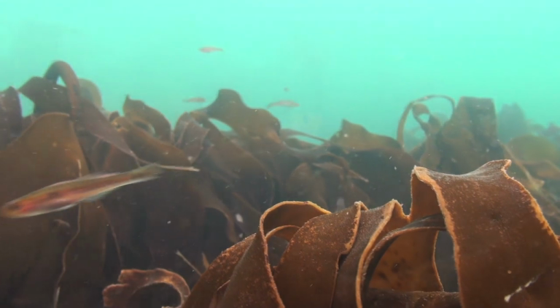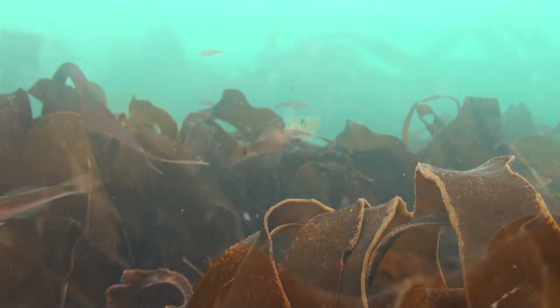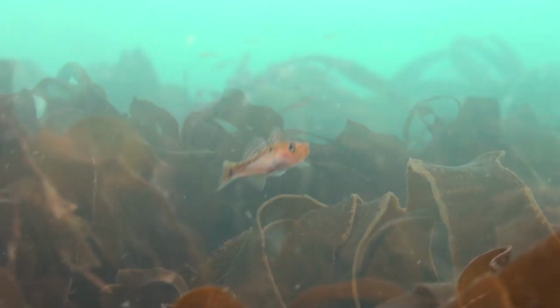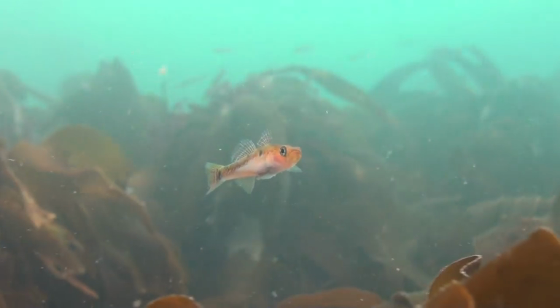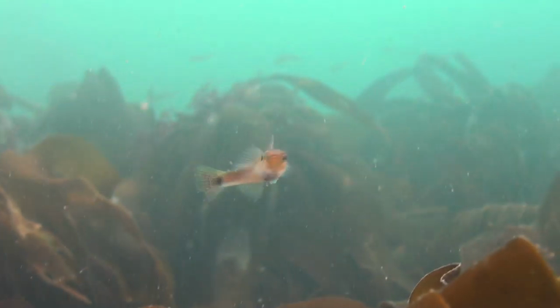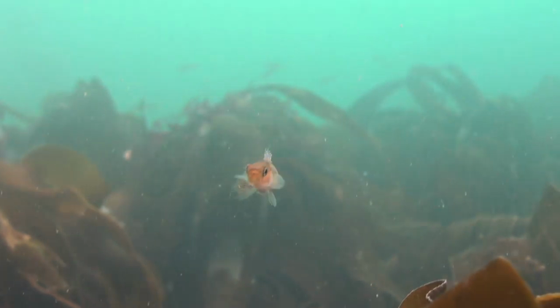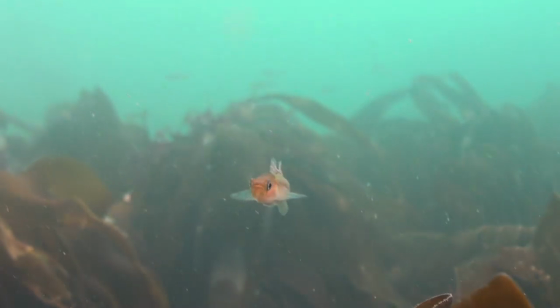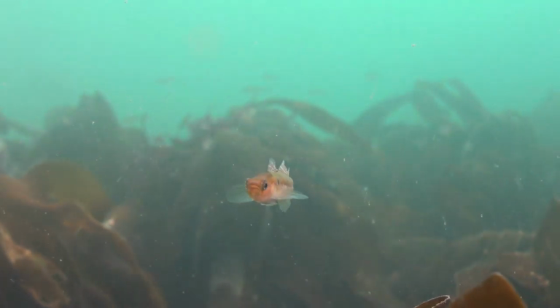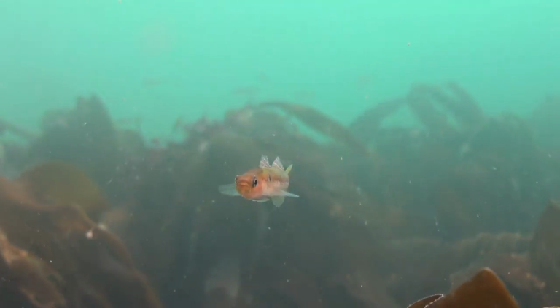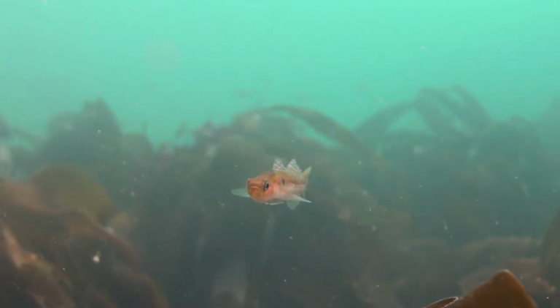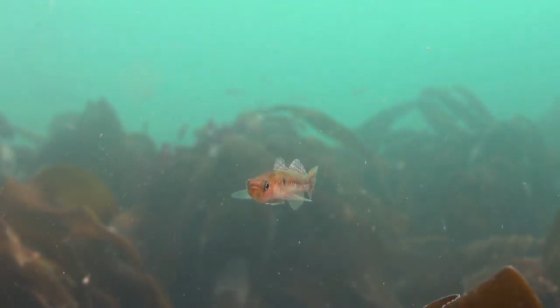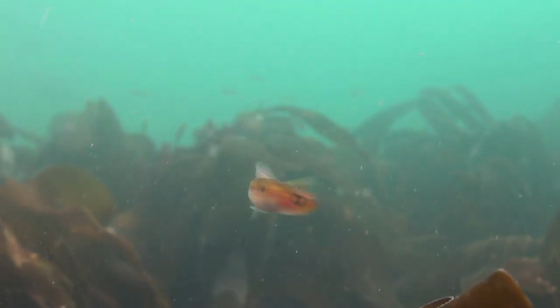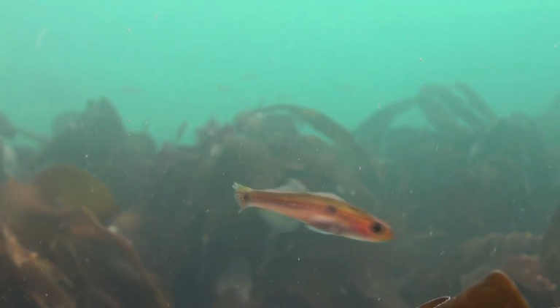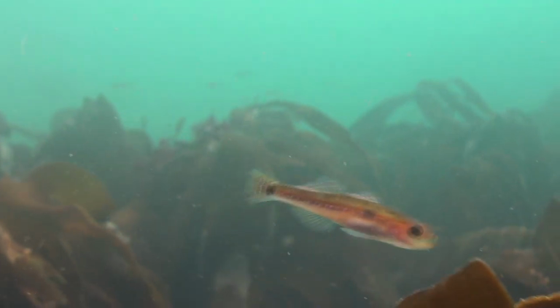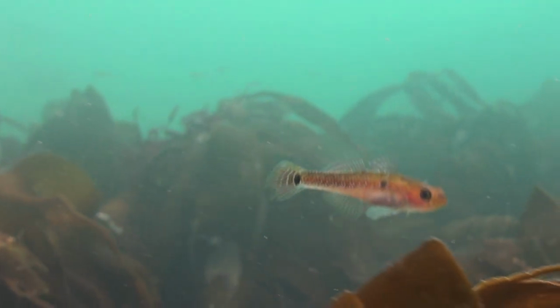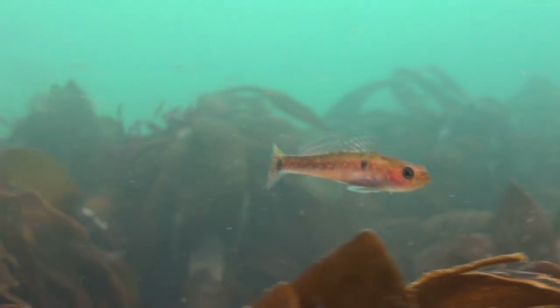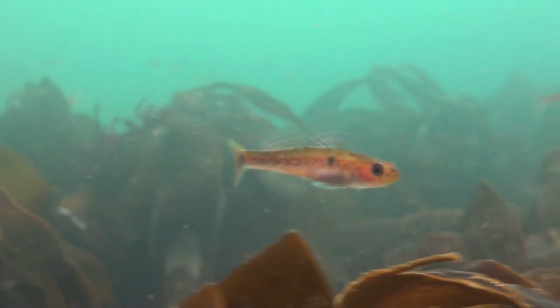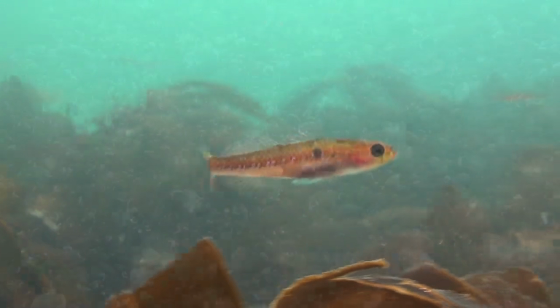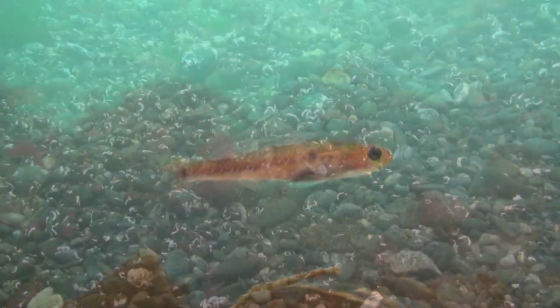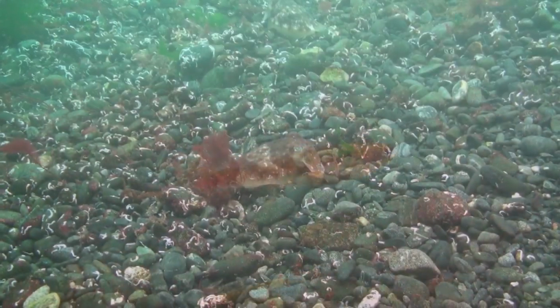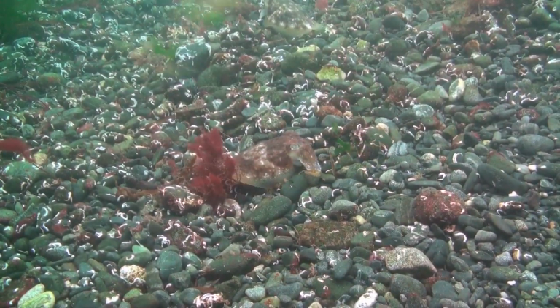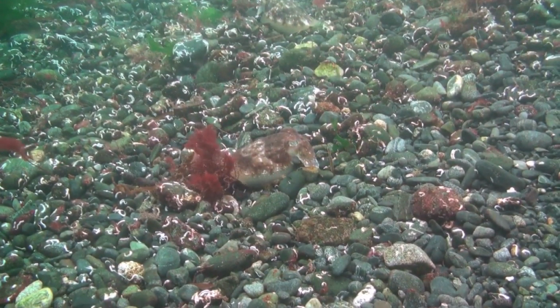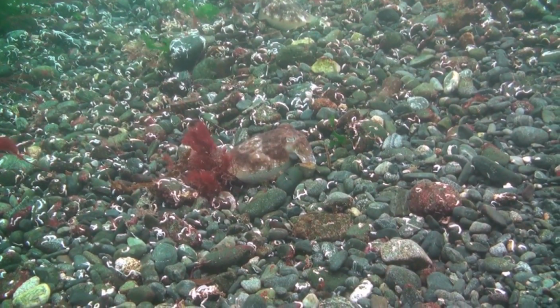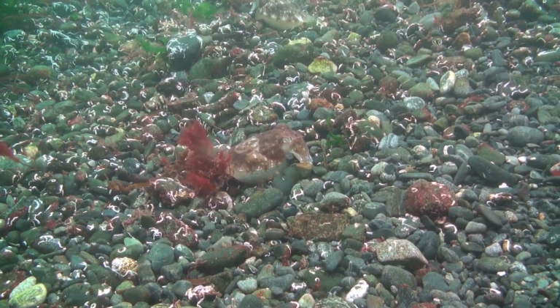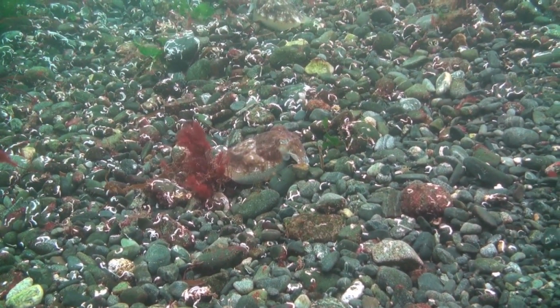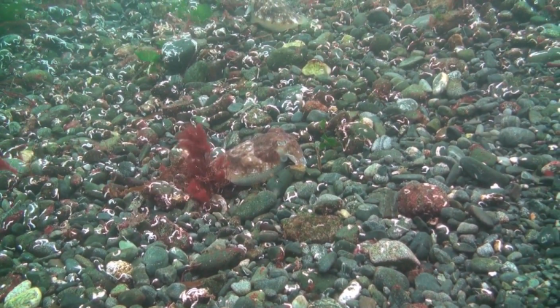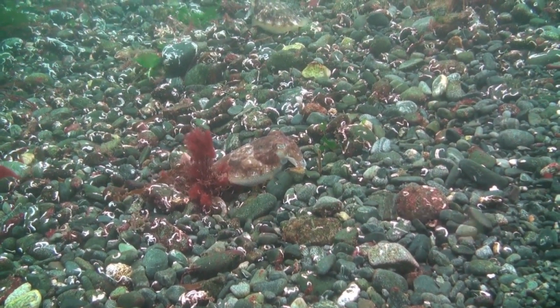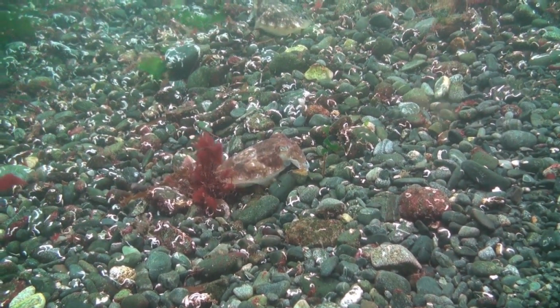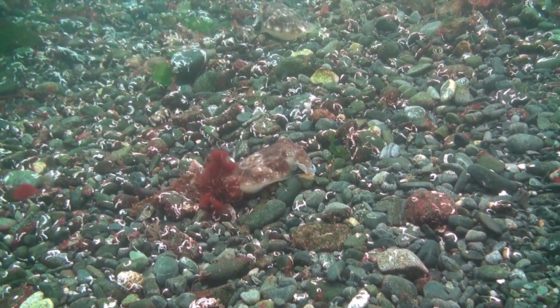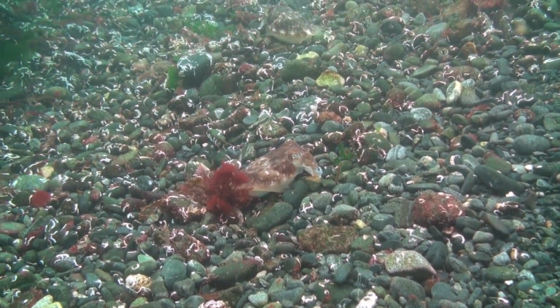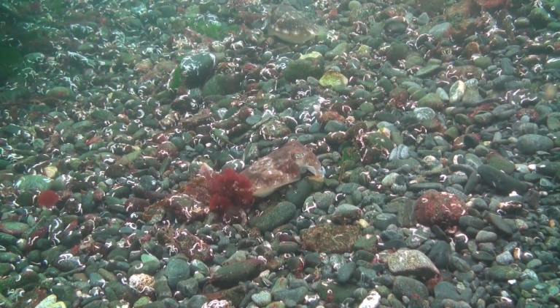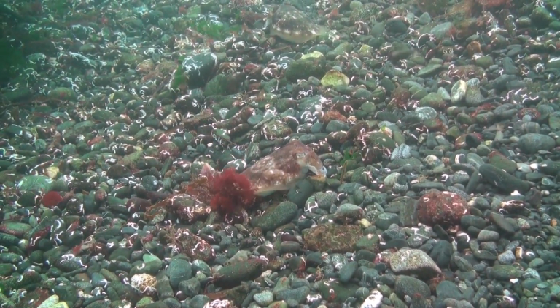Above the kelp, two-spot gobies can be found filtering the water for food. But head for the seabed, get close, and watch as the bottom comes alive.